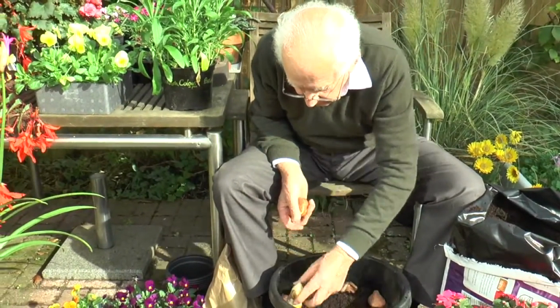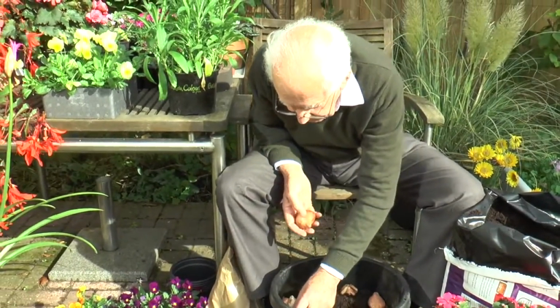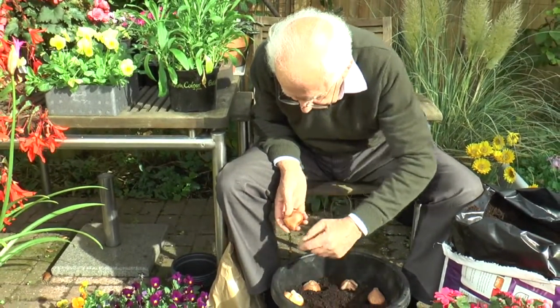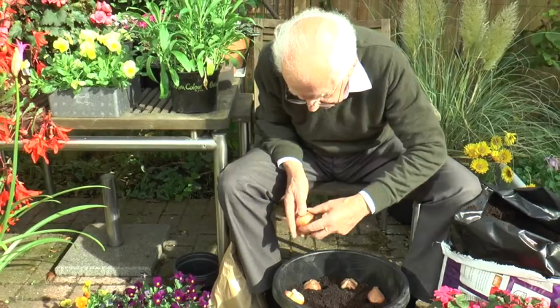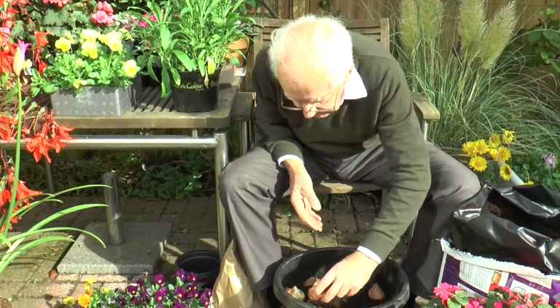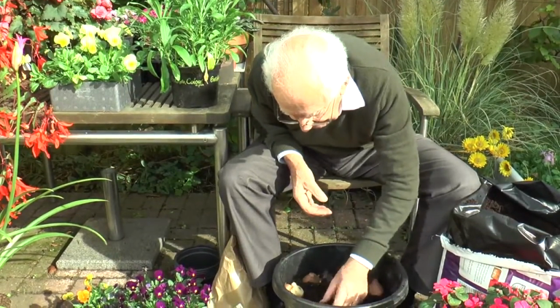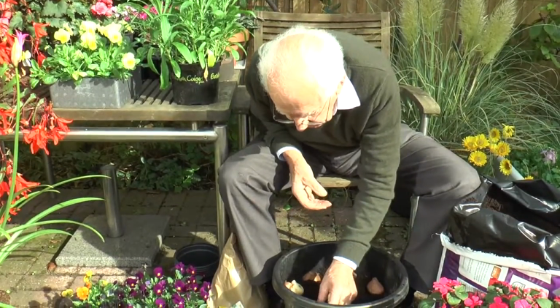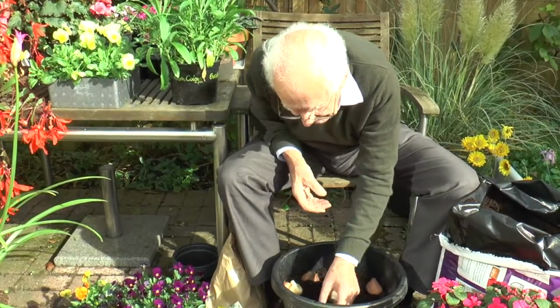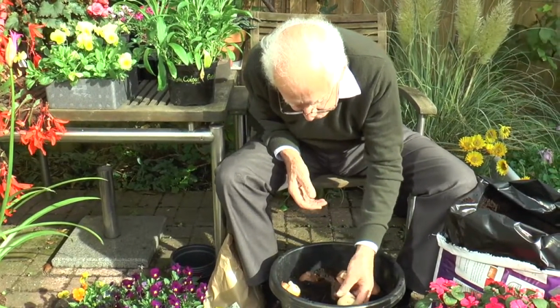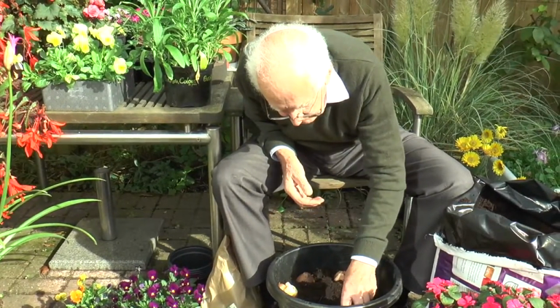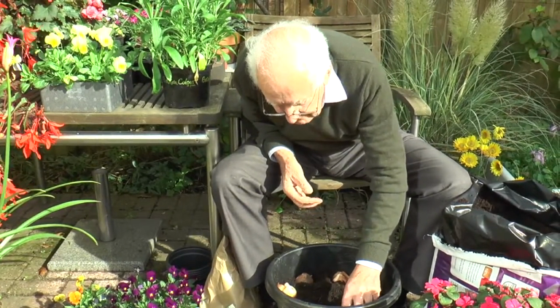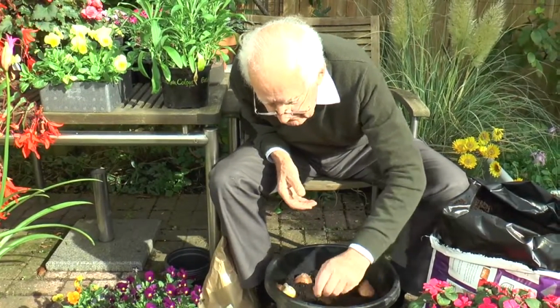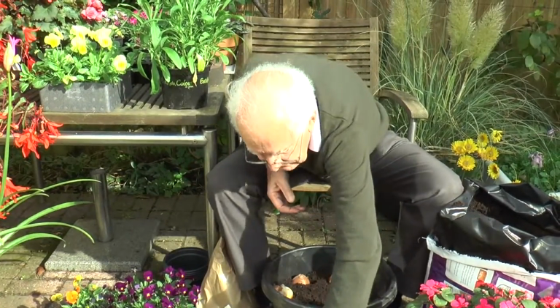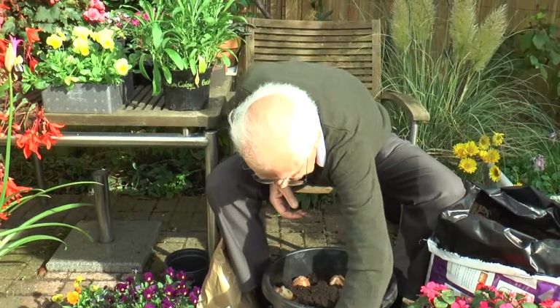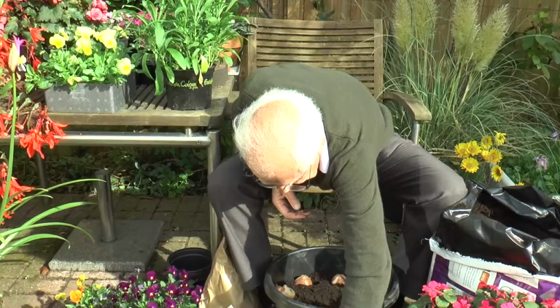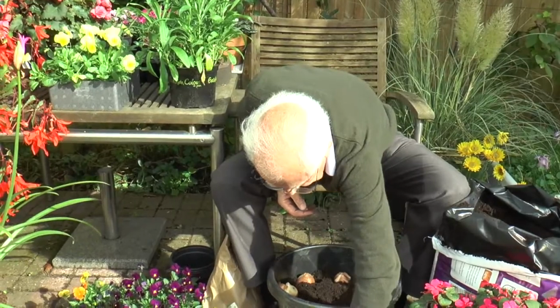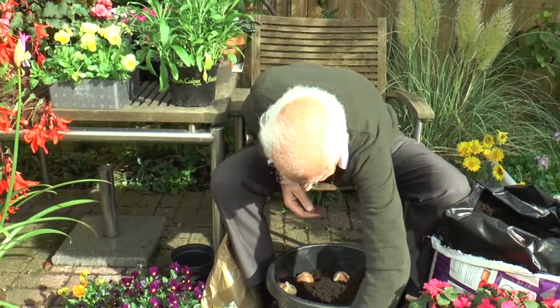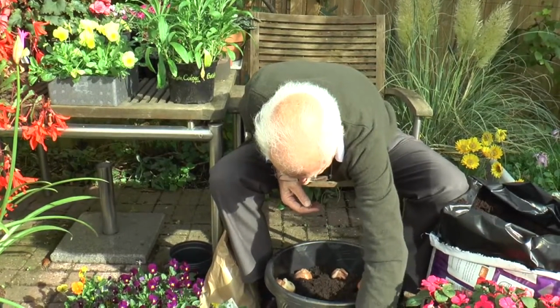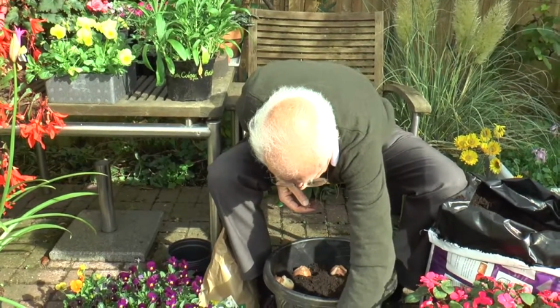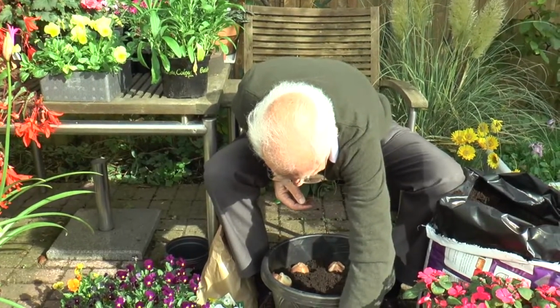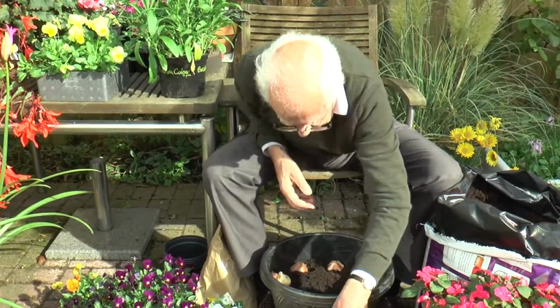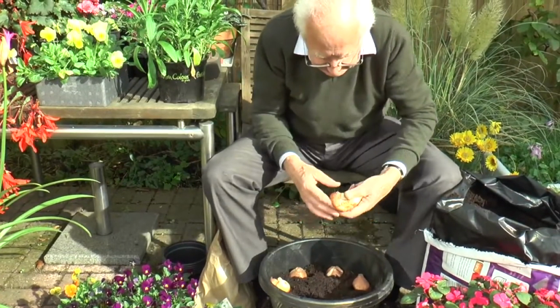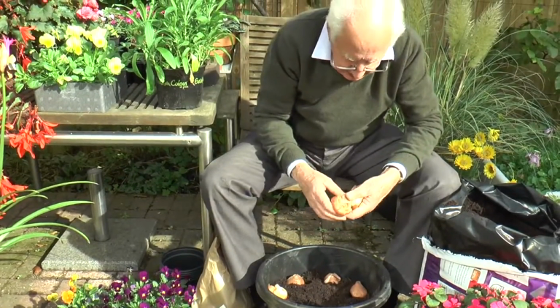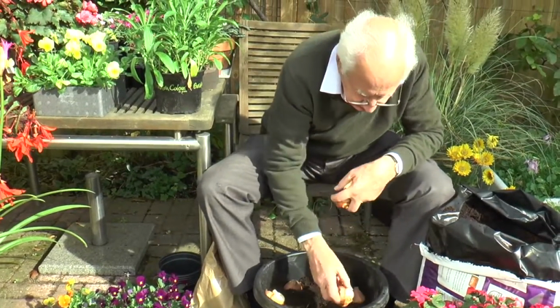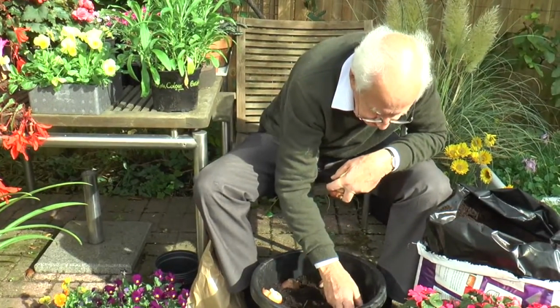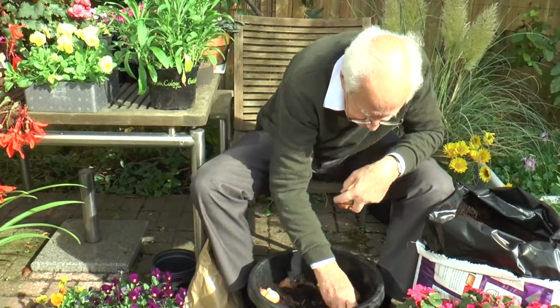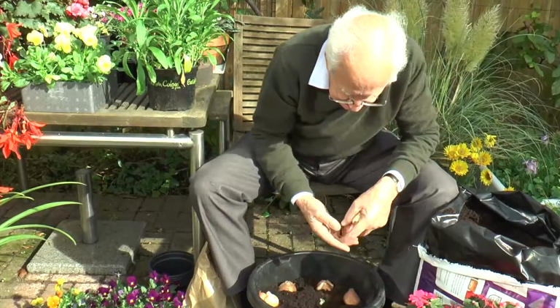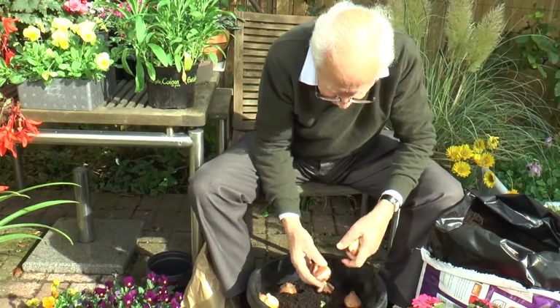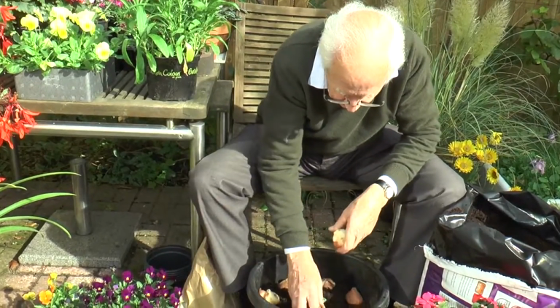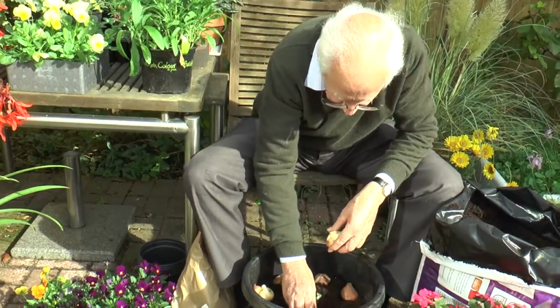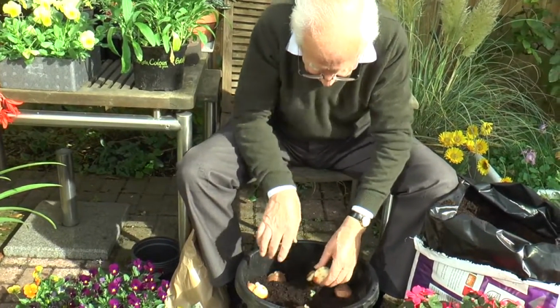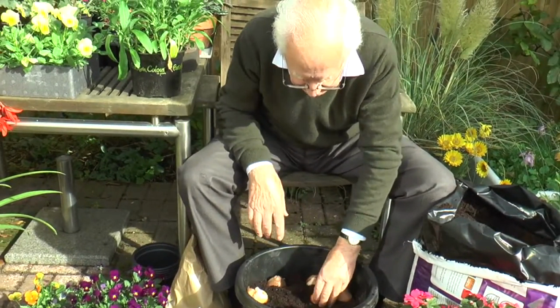So we'll pop those in like that all the way round, and then one or two will go in the middle.